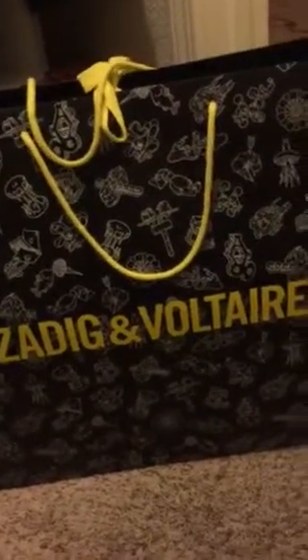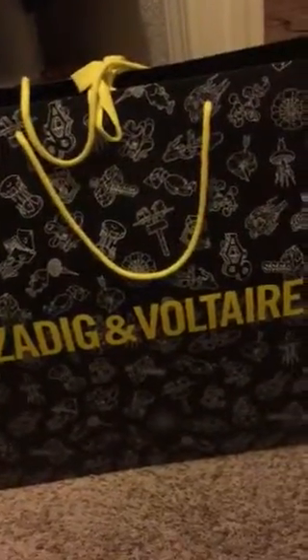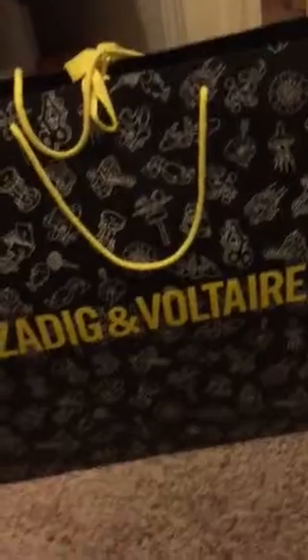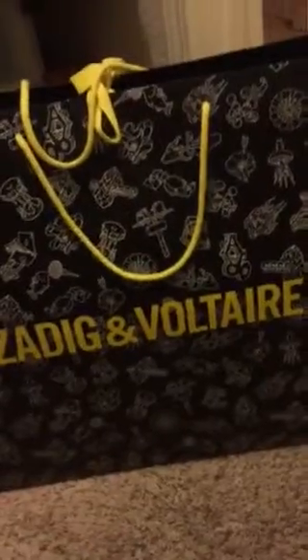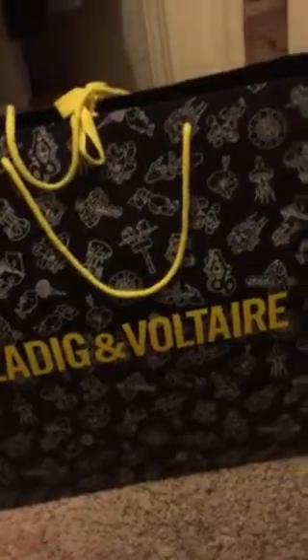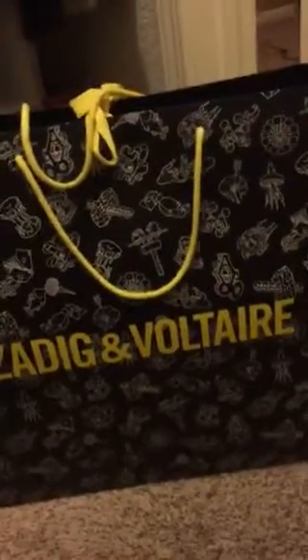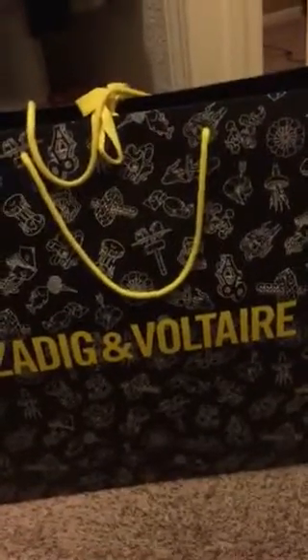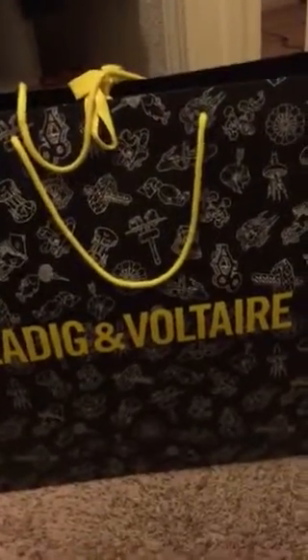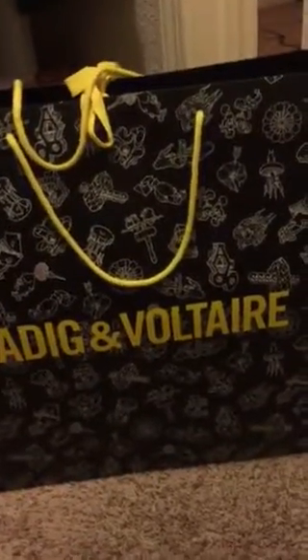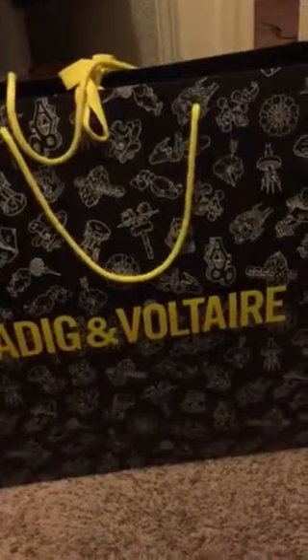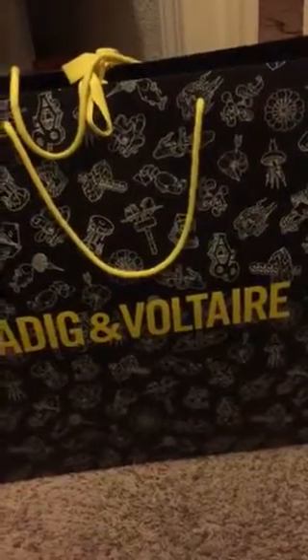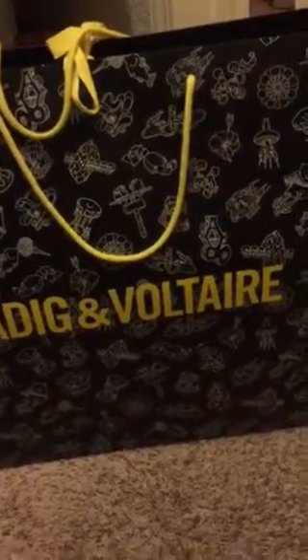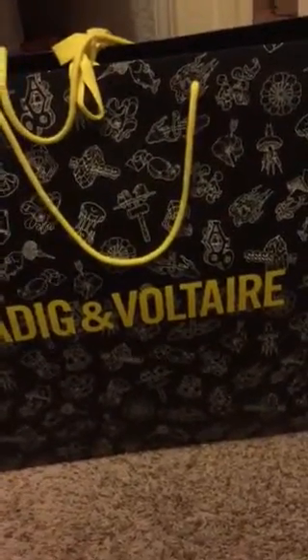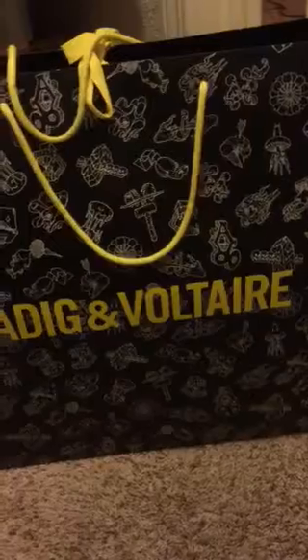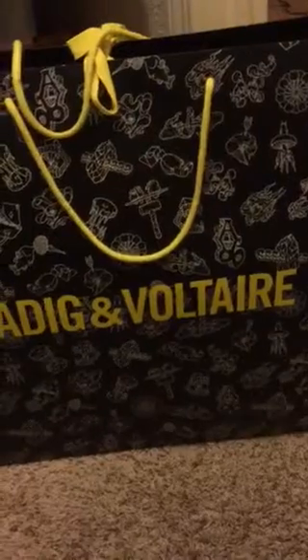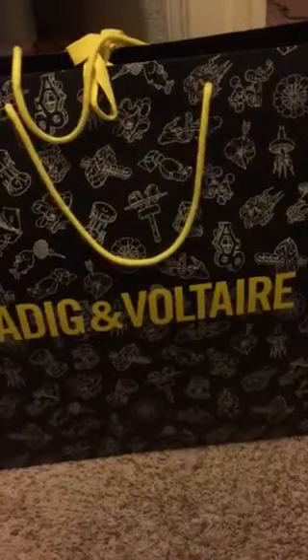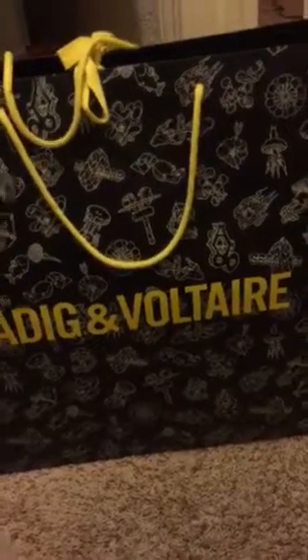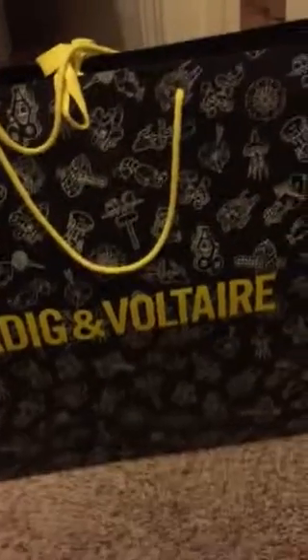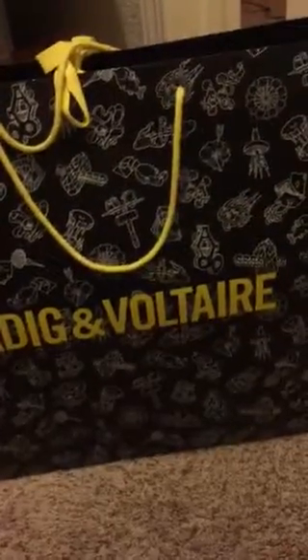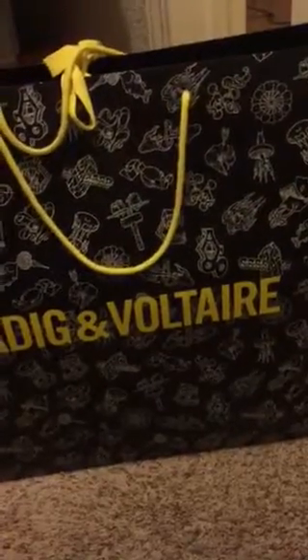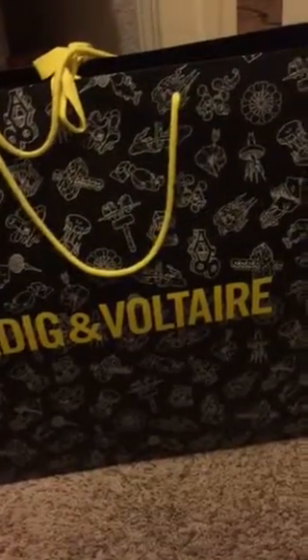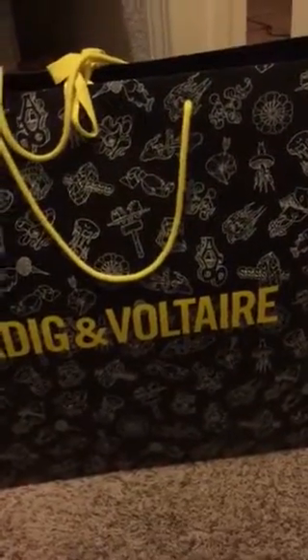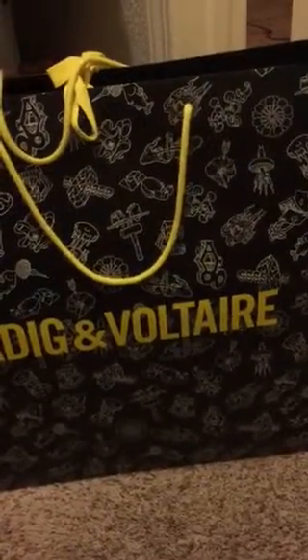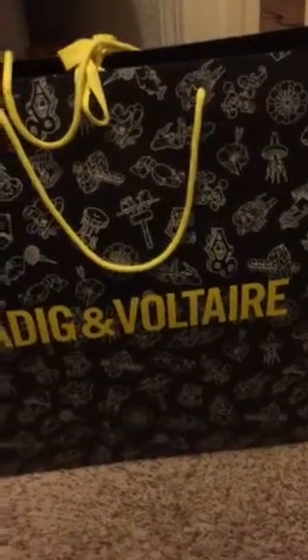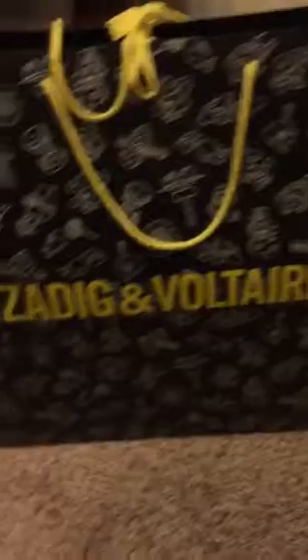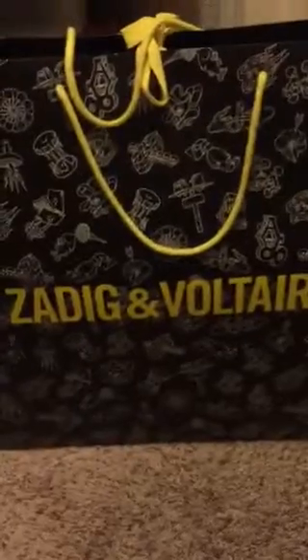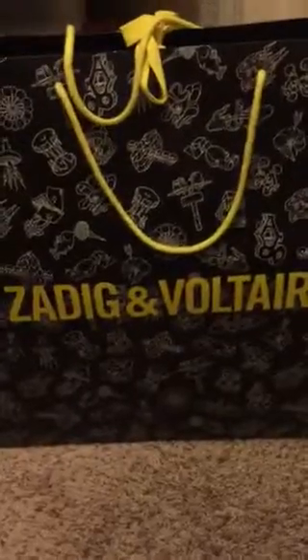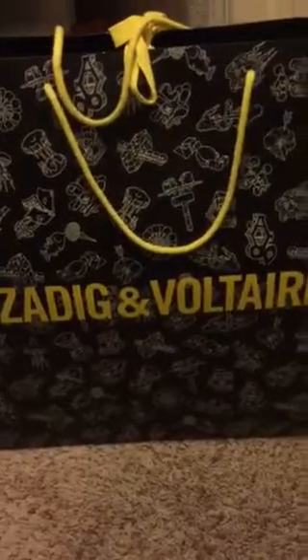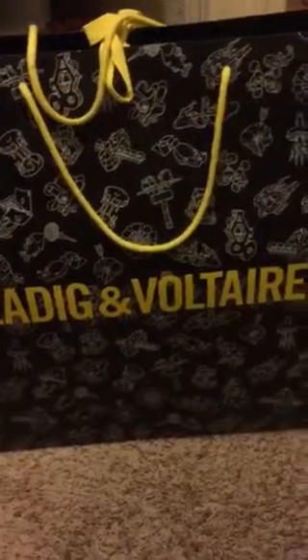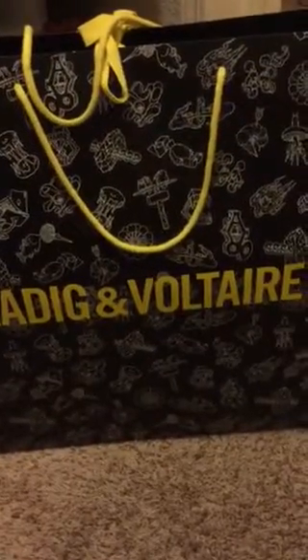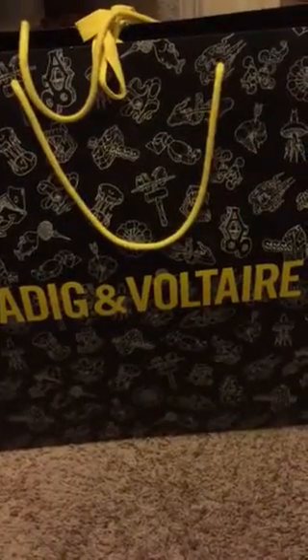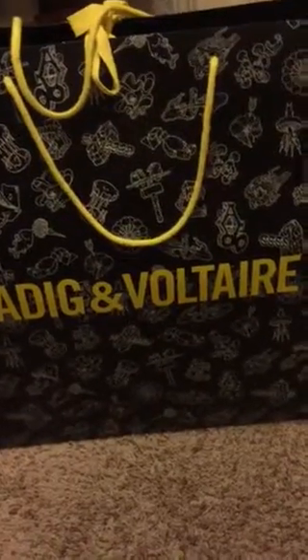I'm gonna totally butcher this name of this brand. I heard of this brand before. I'm not really sure where it originates from, but they have really cool stuff. It's Zadig and Voltaire.